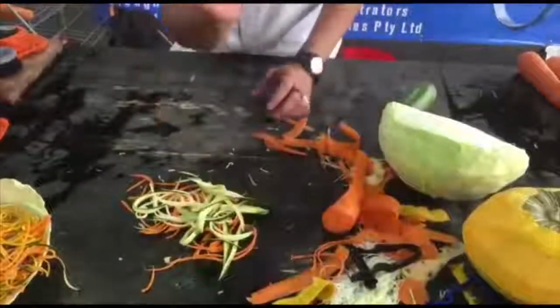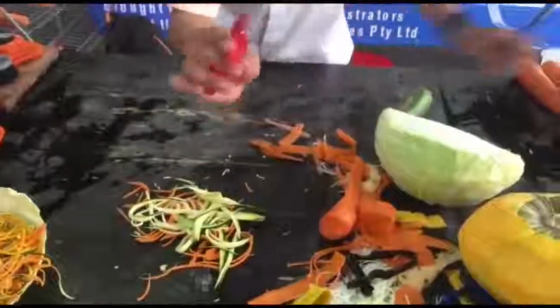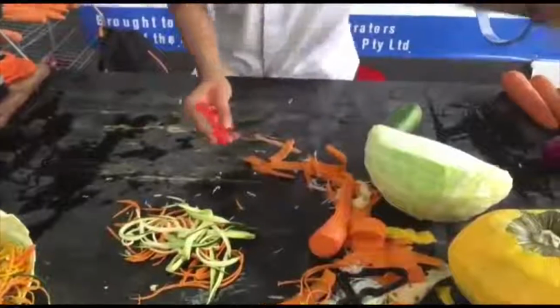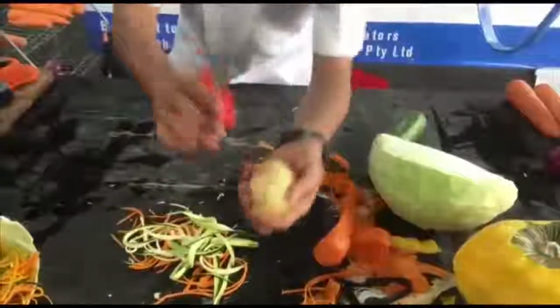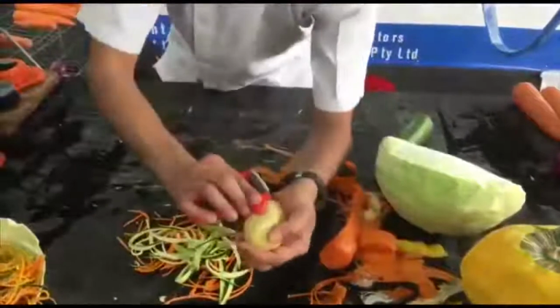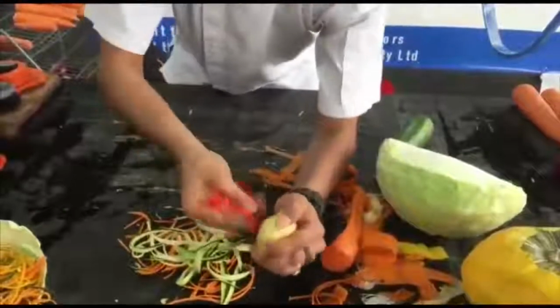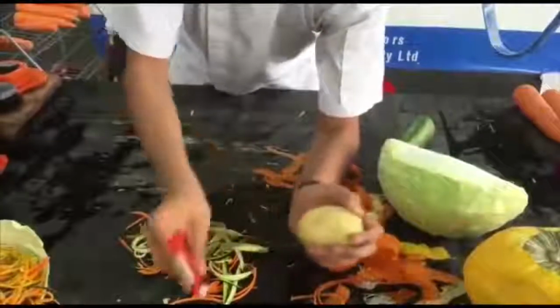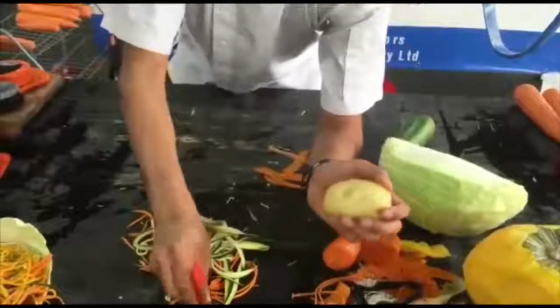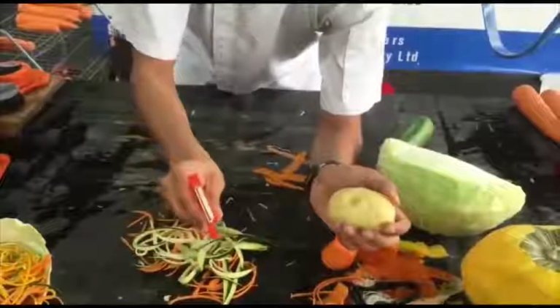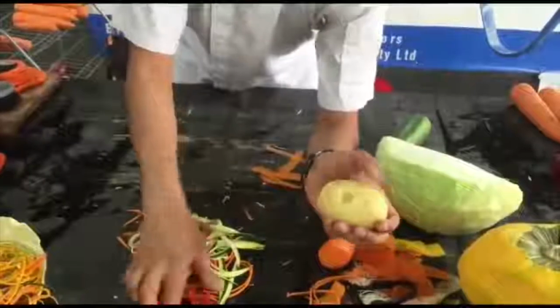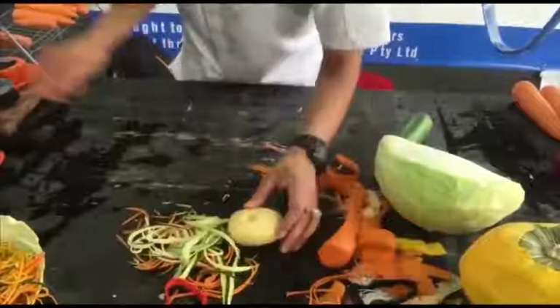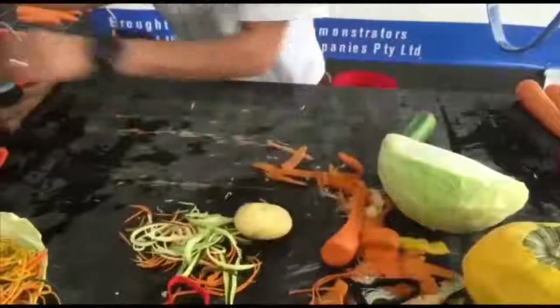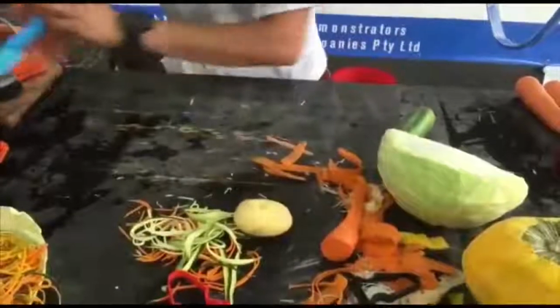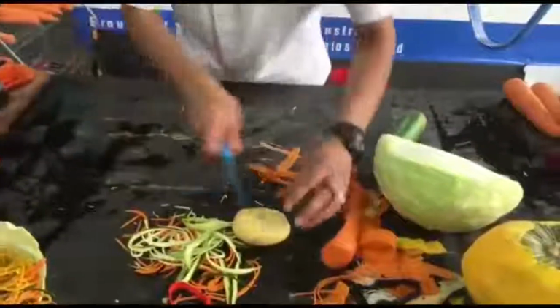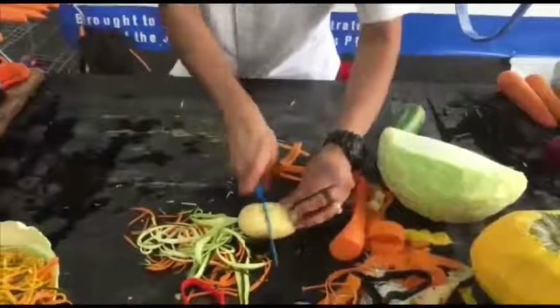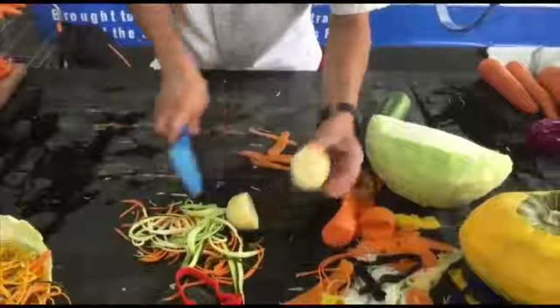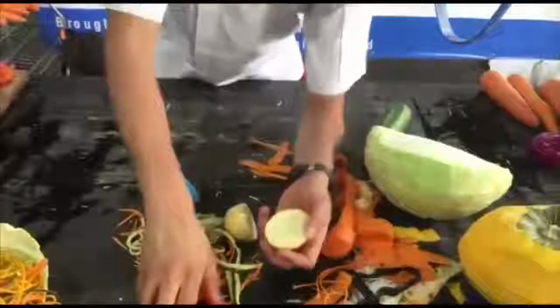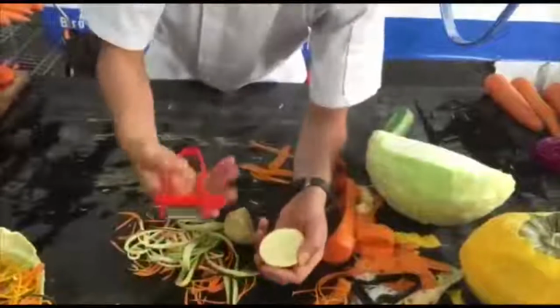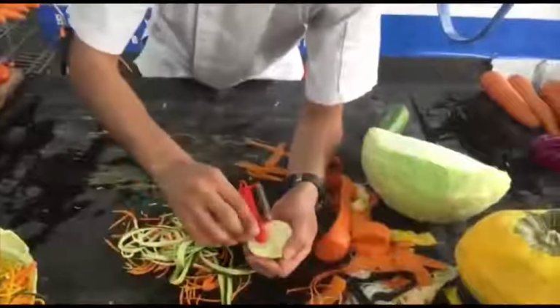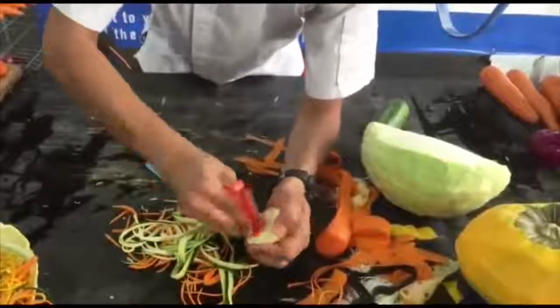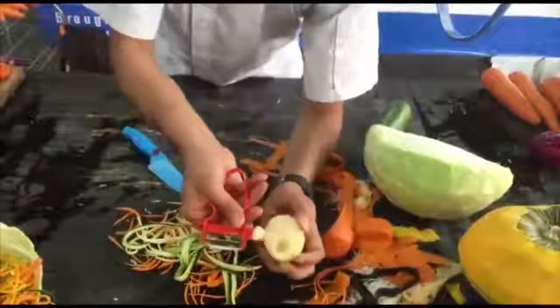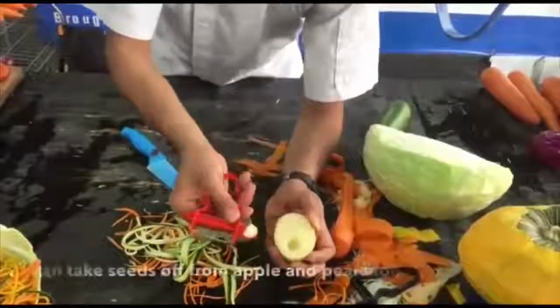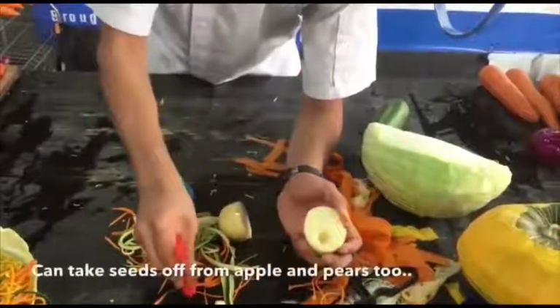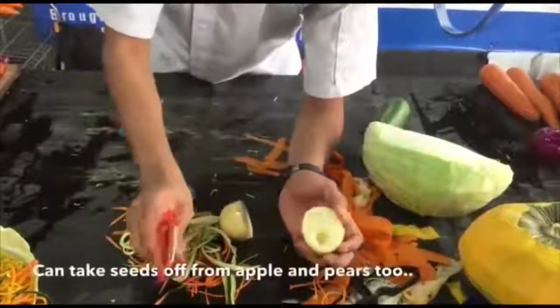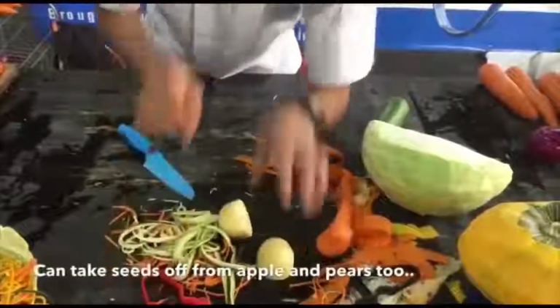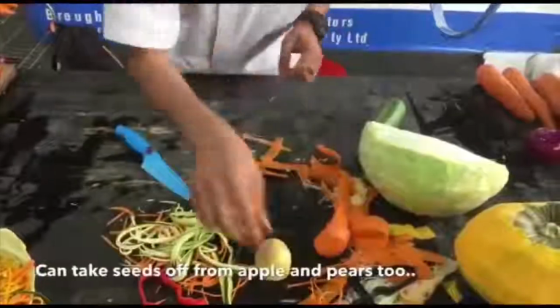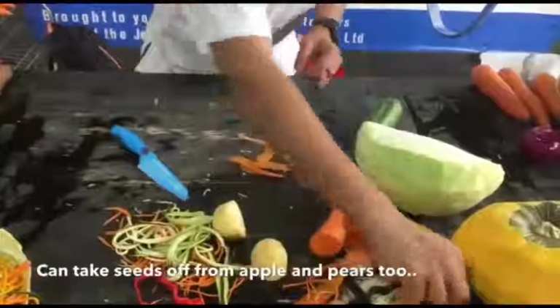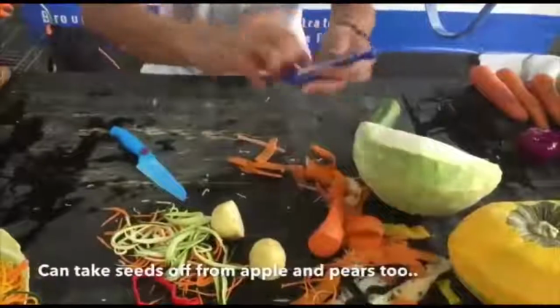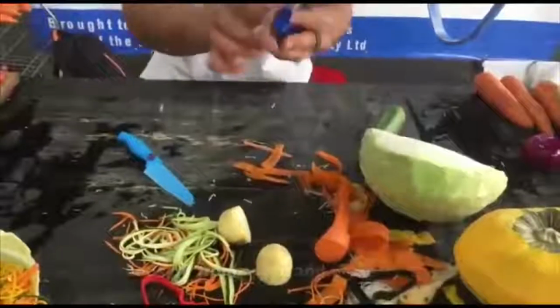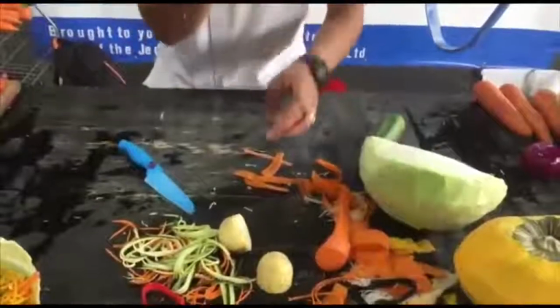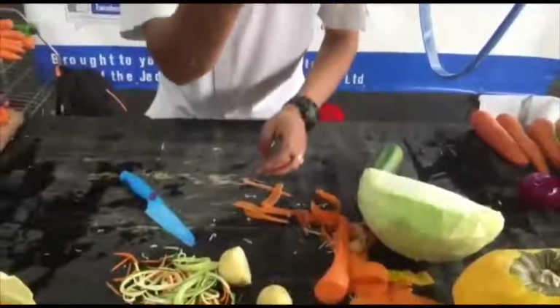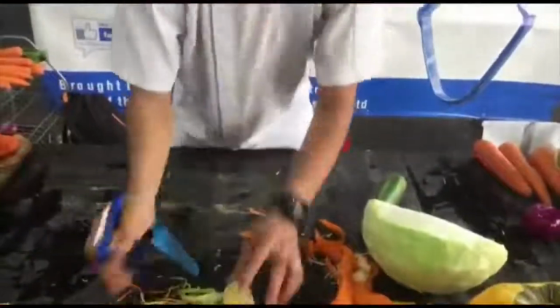They all have scoops on the sides. With the scoops on the sides you push down and that takes the eyes out of potatoes. When you cut apples and pears in half, all you do is push down and it scoops the seeds out of apples and pears as well. They also have triangles on the sides which you can use for decoration.